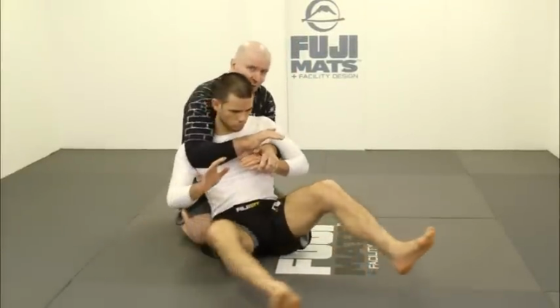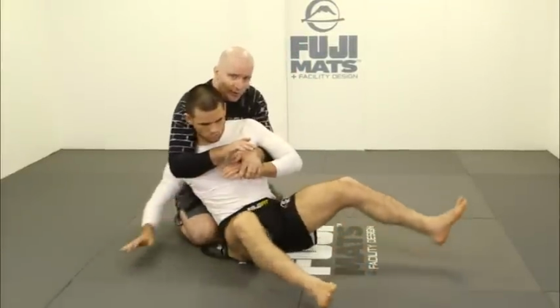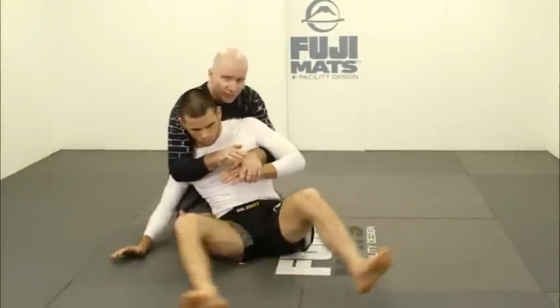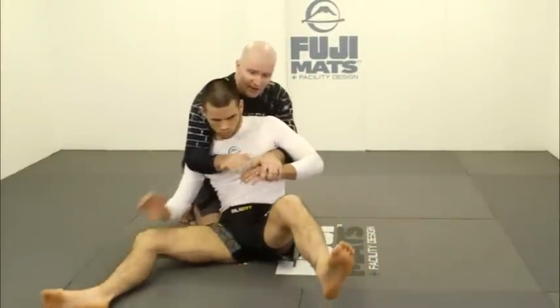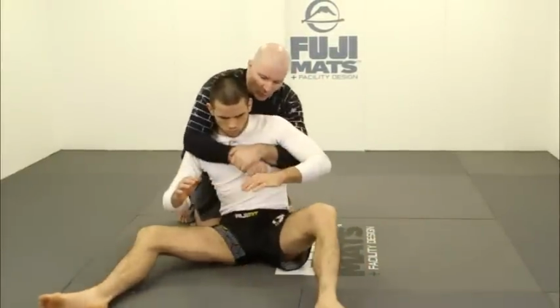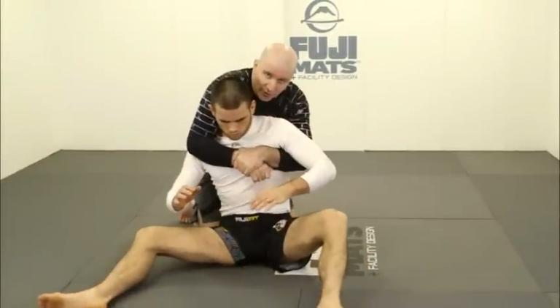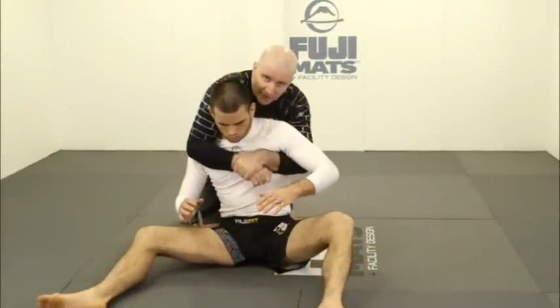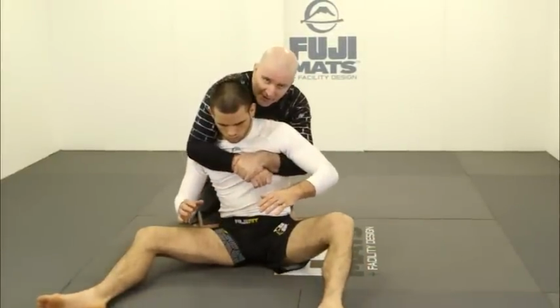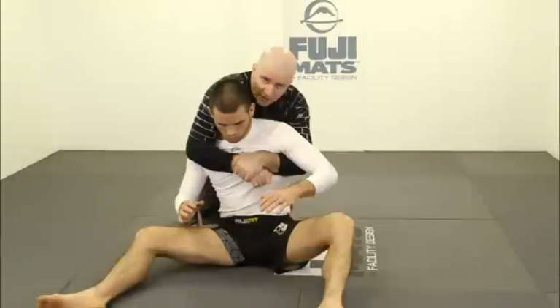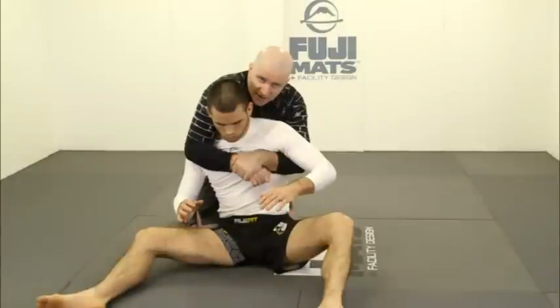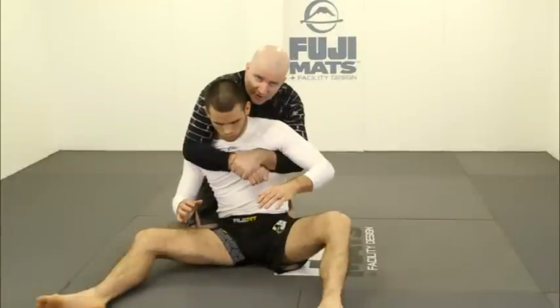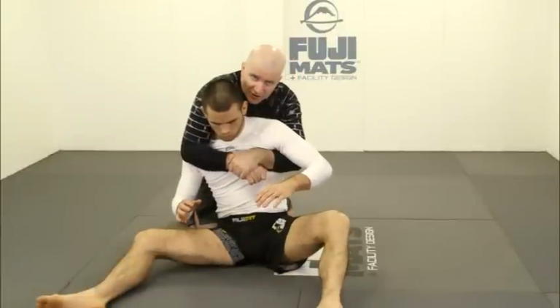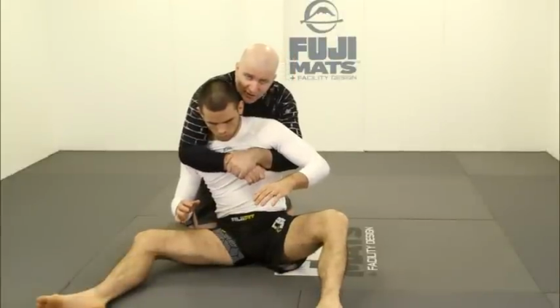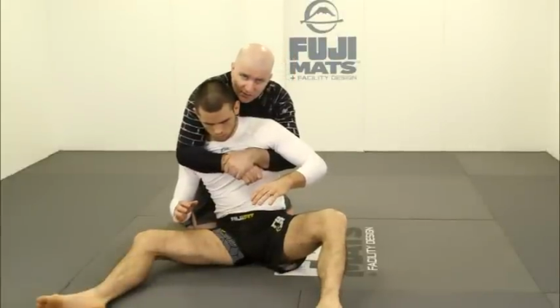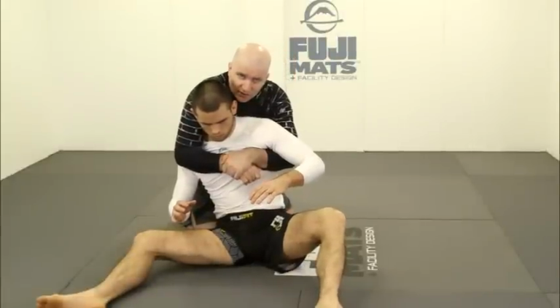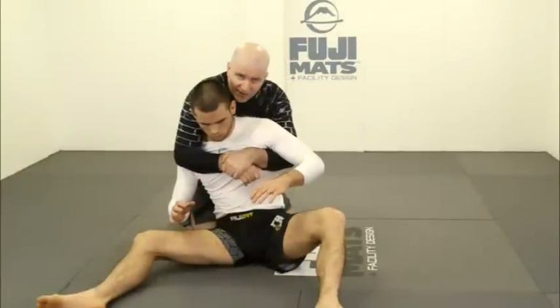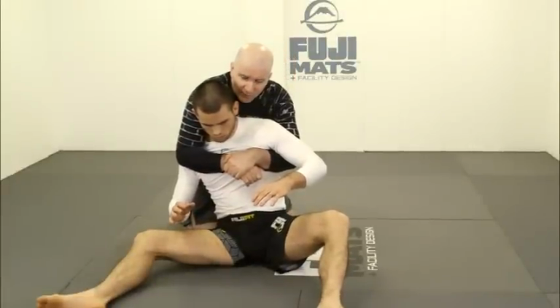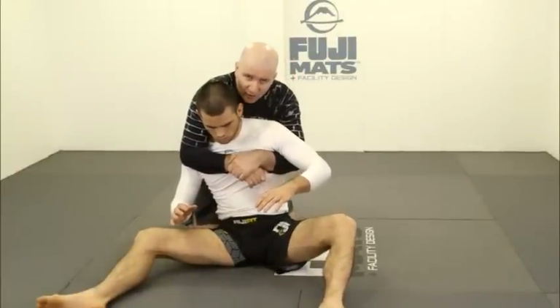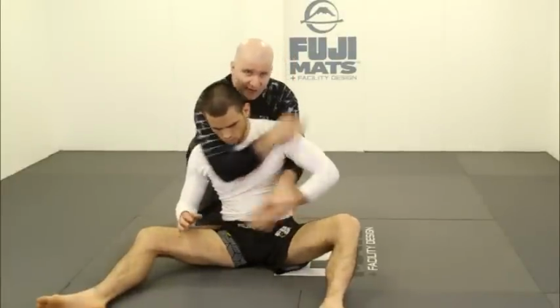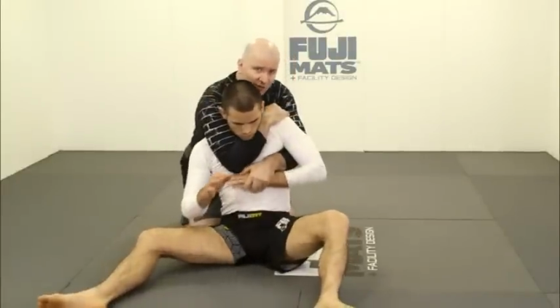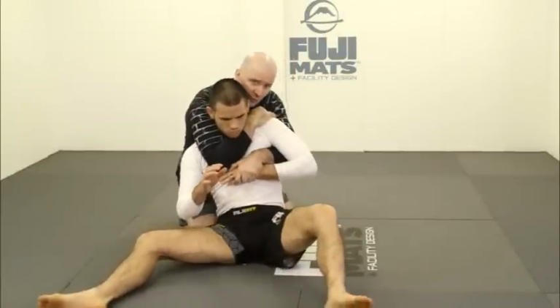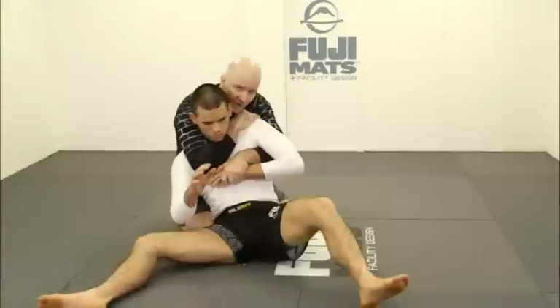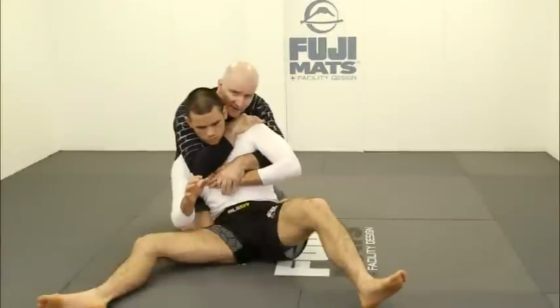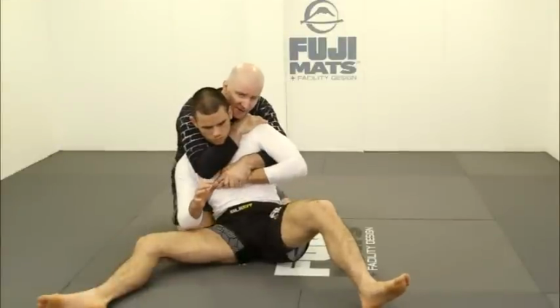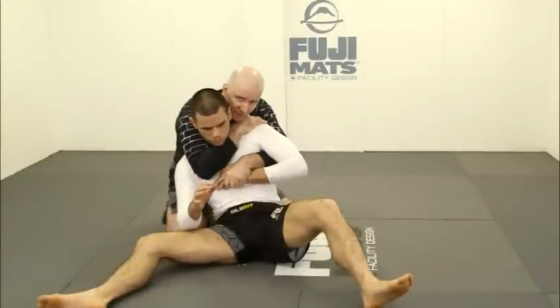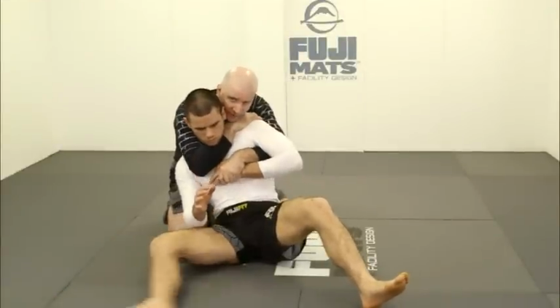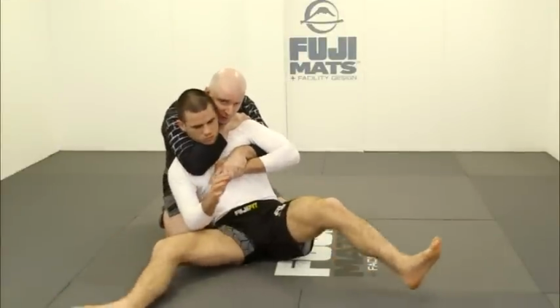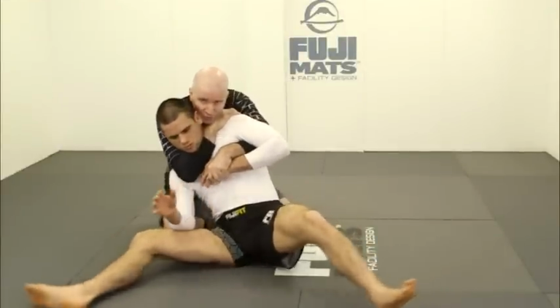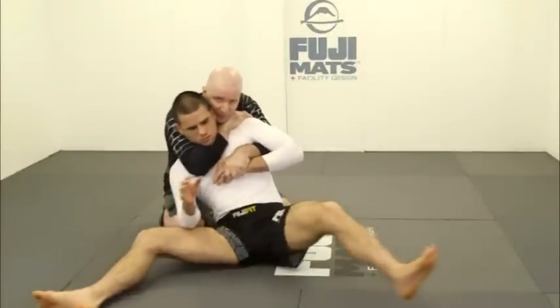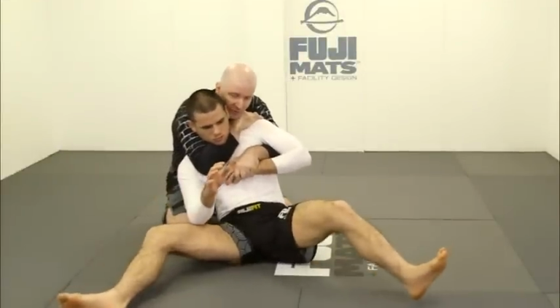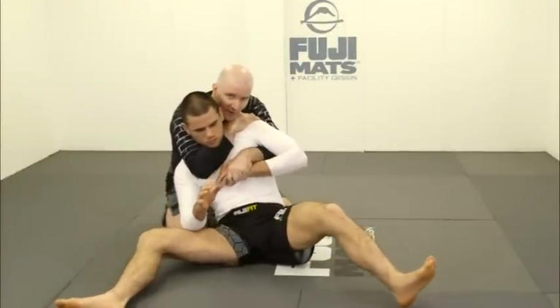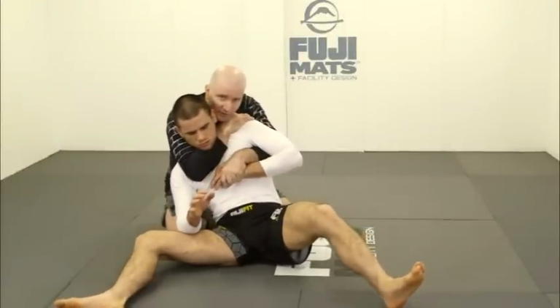If I always work with my hands locked, it's hard for me to transition to strangles. At some point we've got to have the confidence to work with open hands, and as he goes to move around we control him between our elbows.